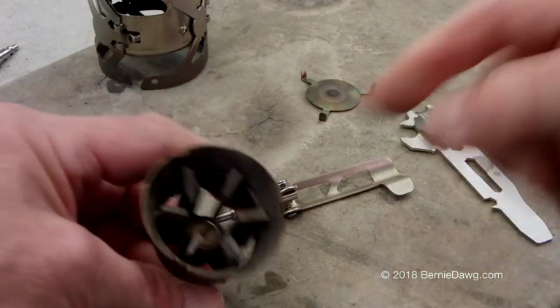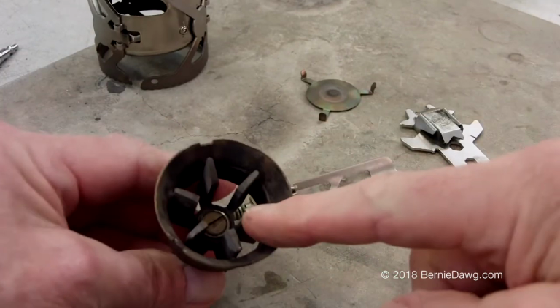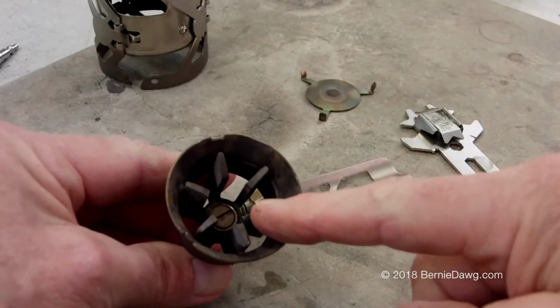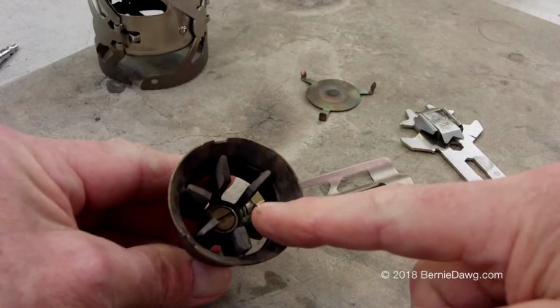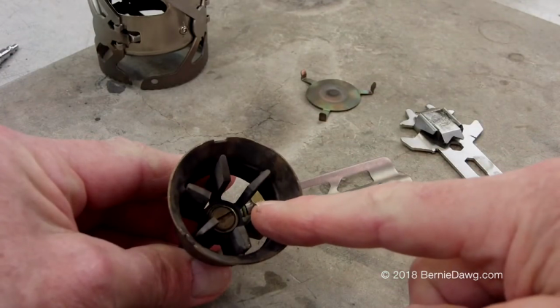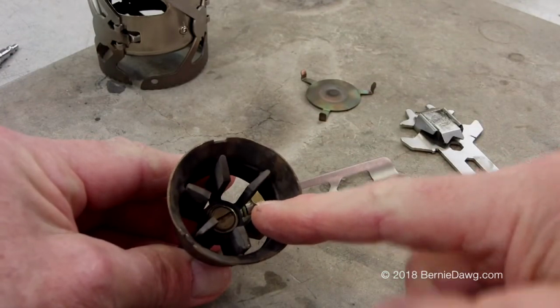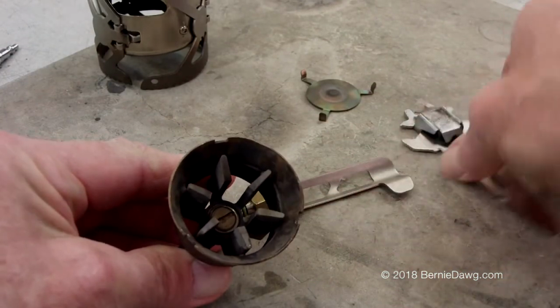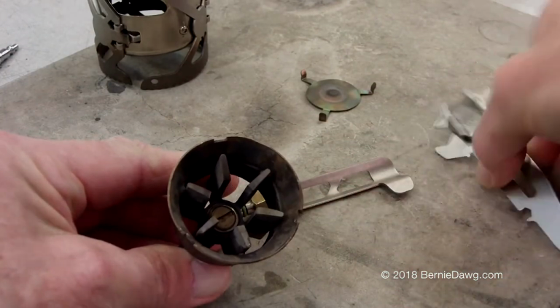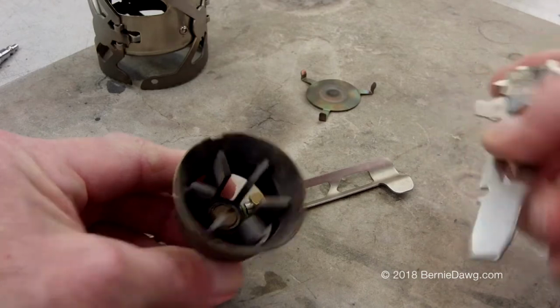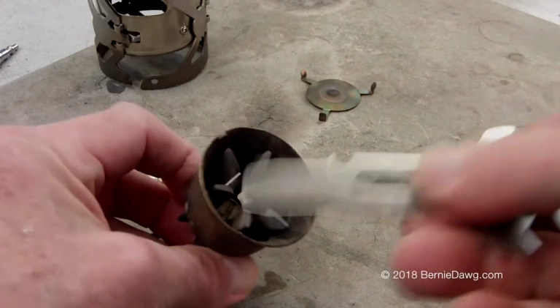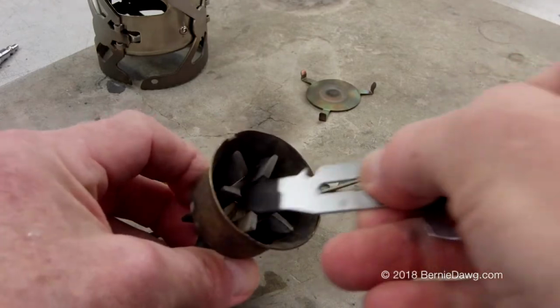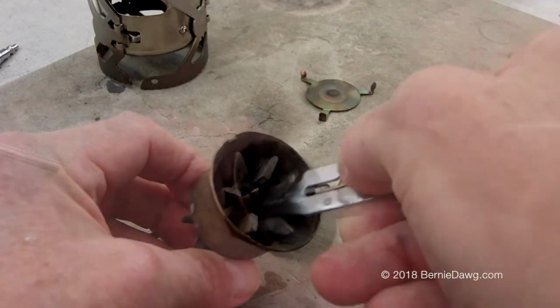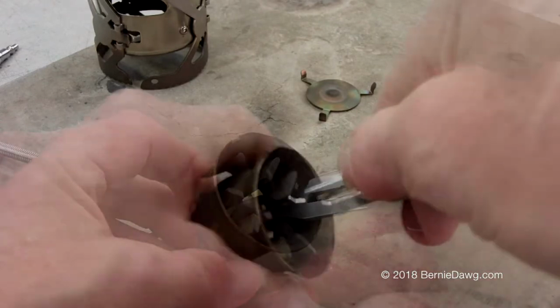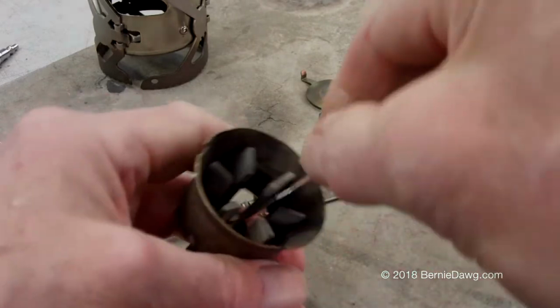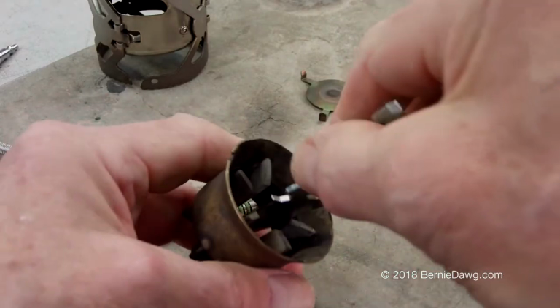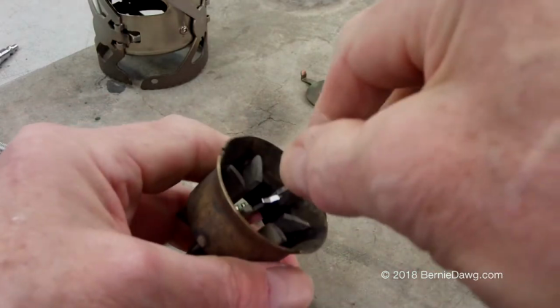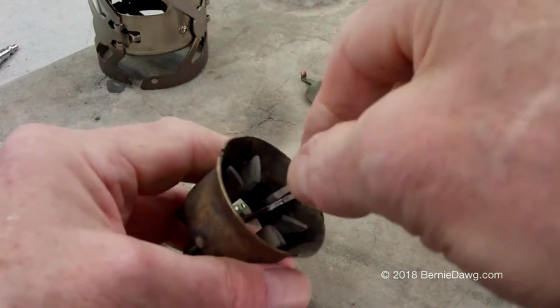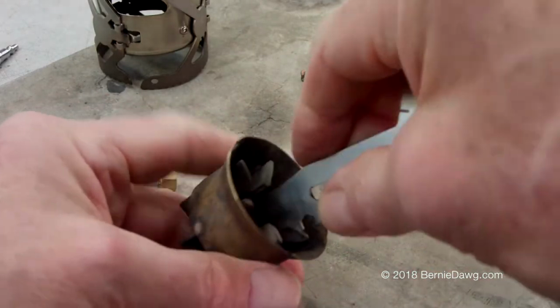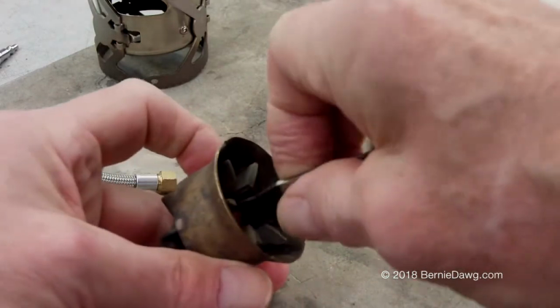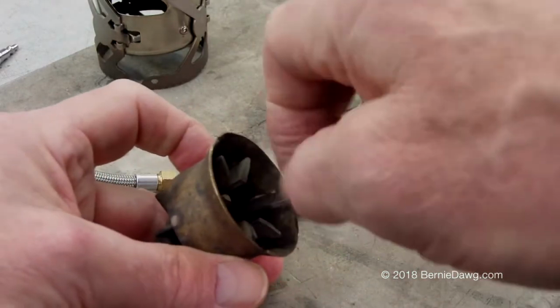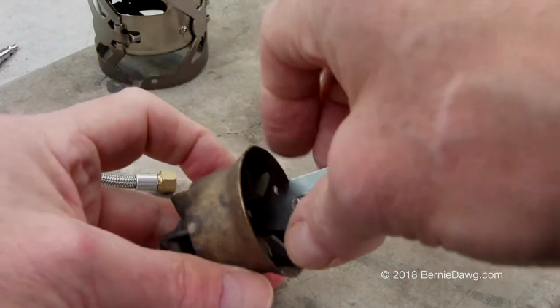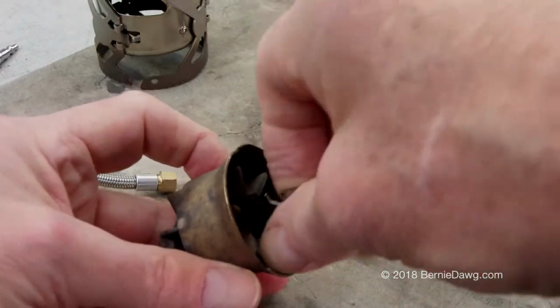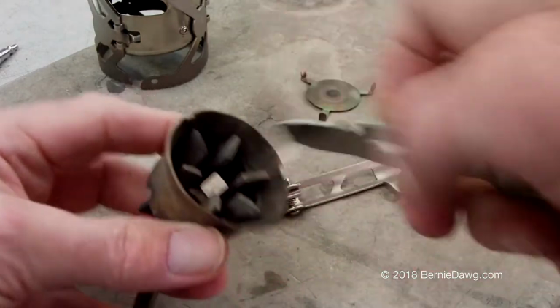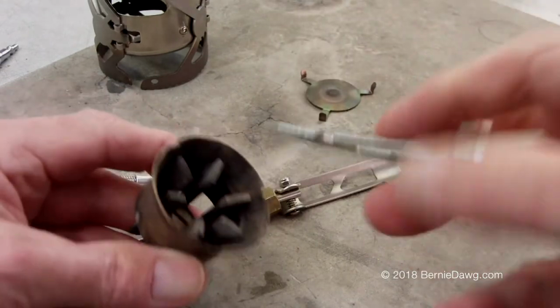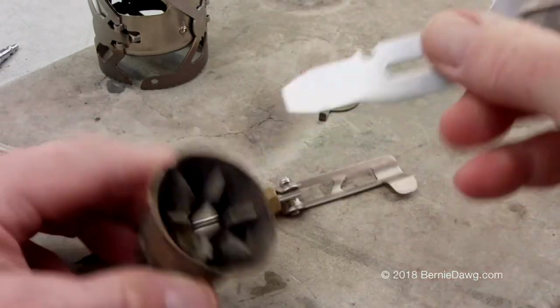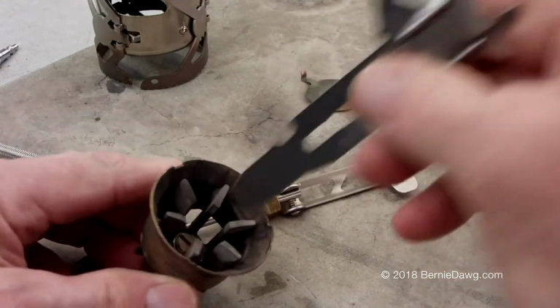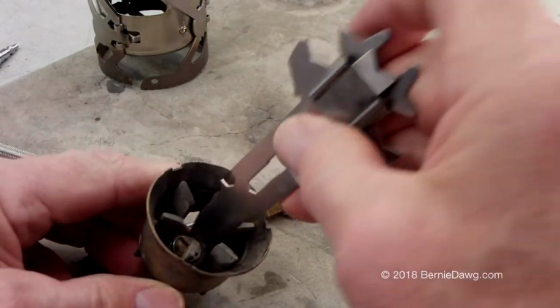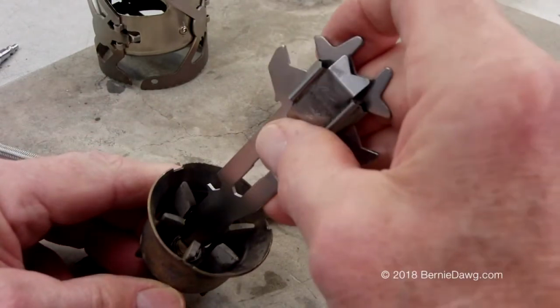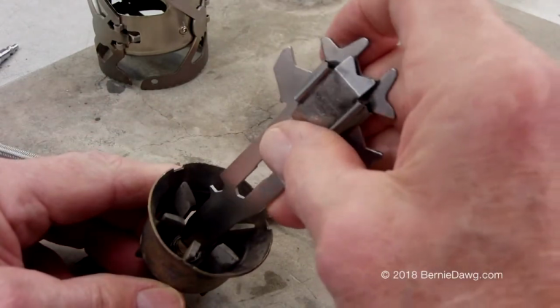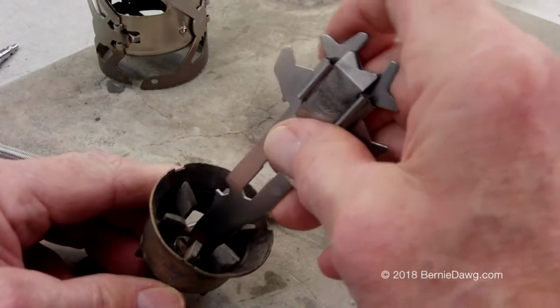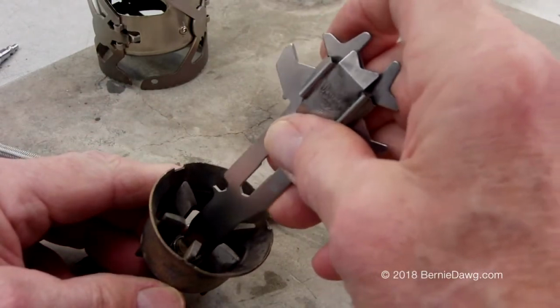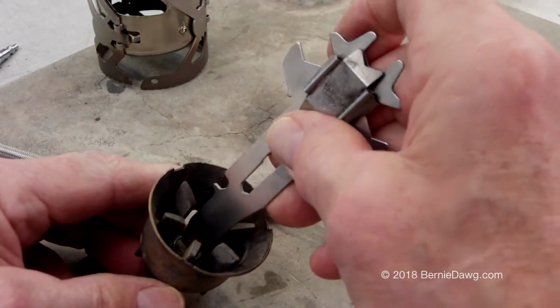Next, remove the jet and the magnetic cleaning needle that's inside the burner. My camera ran out of battery, so I'll show you what it looks like once I've gotten it out.